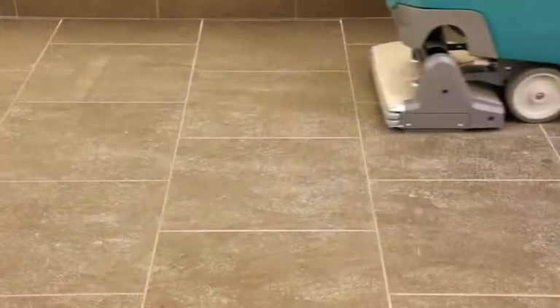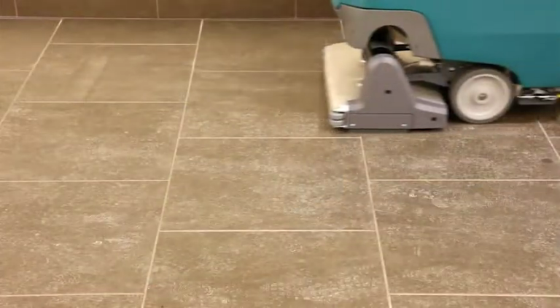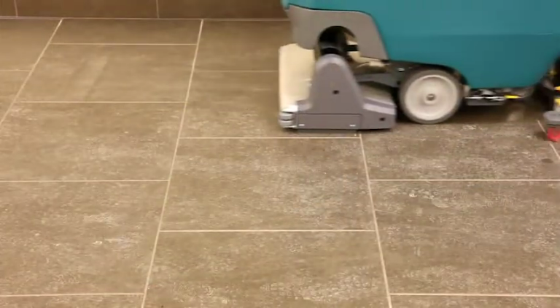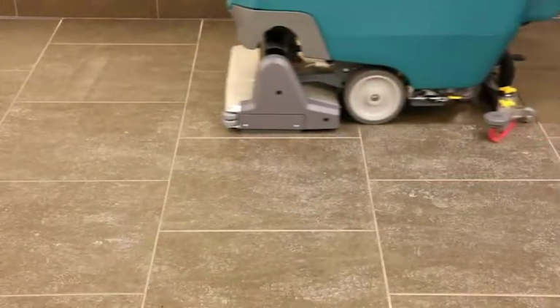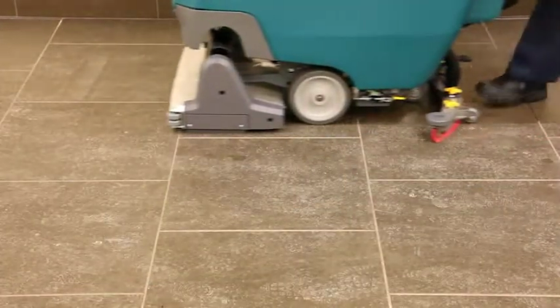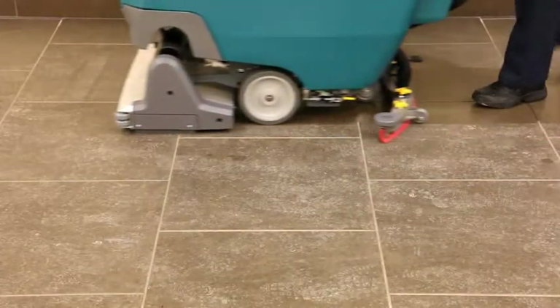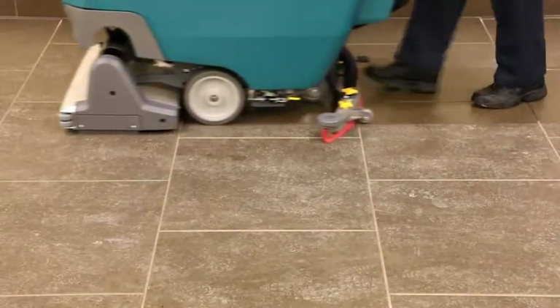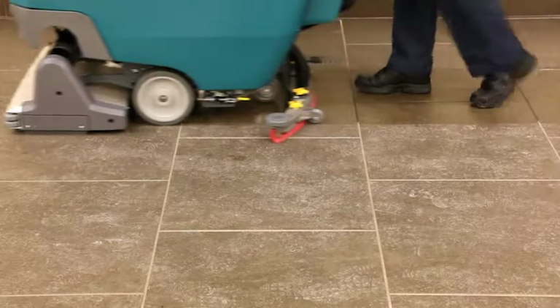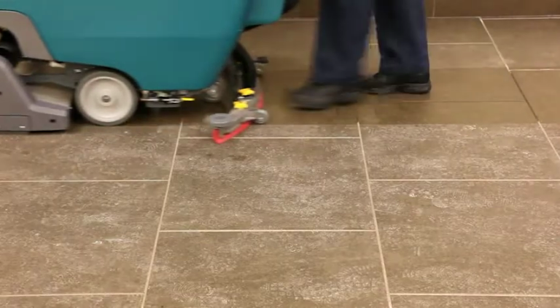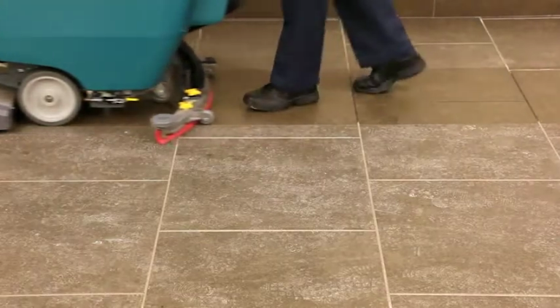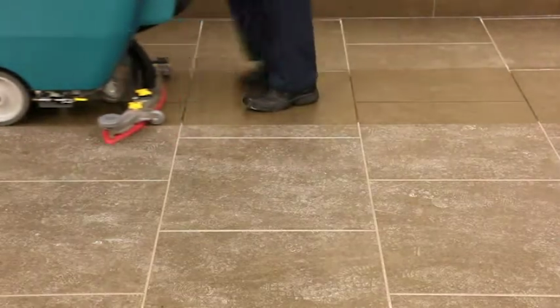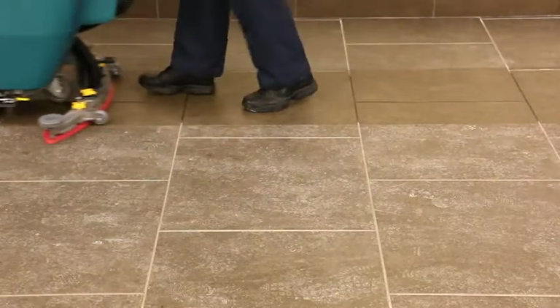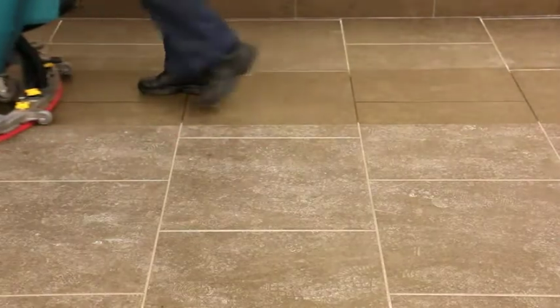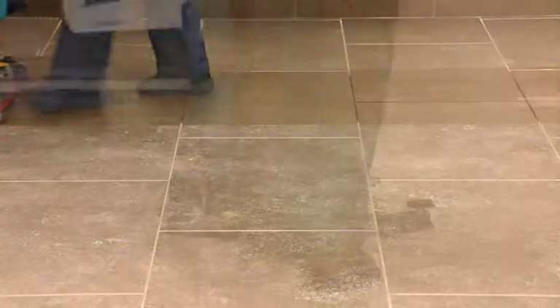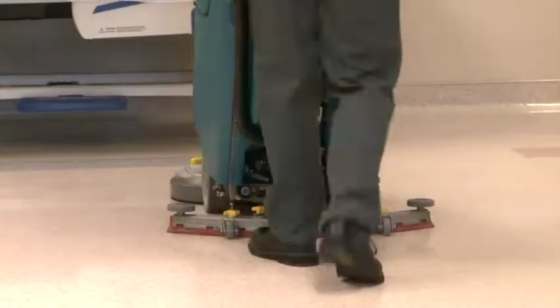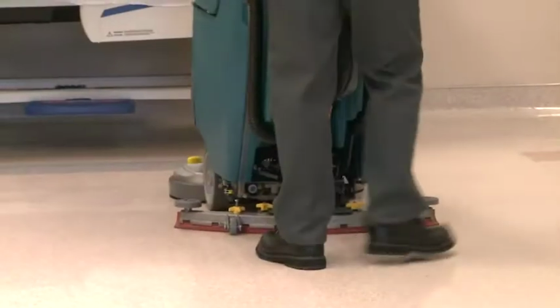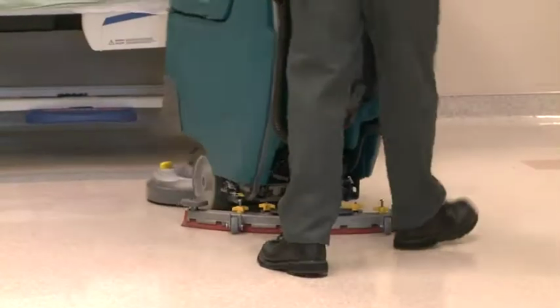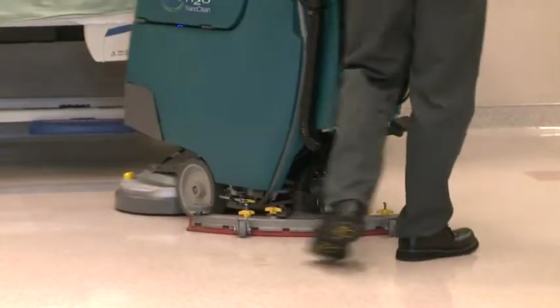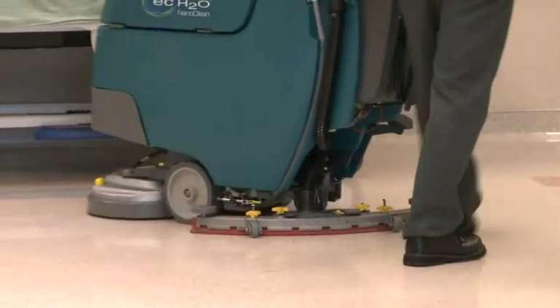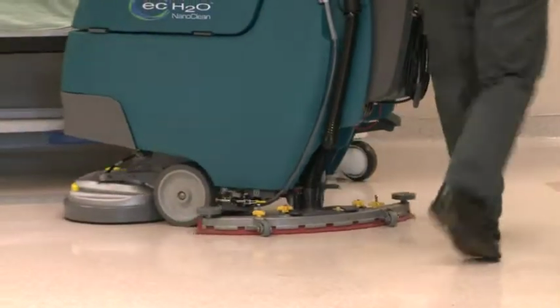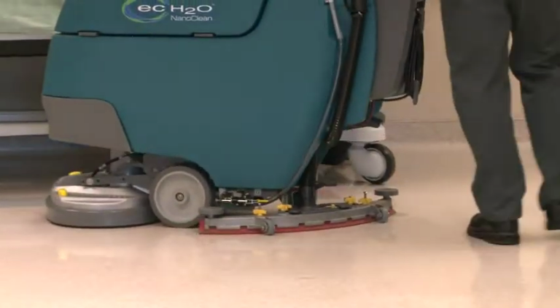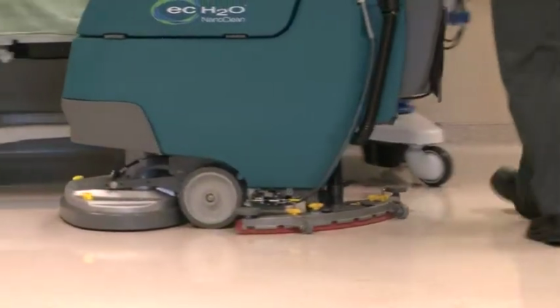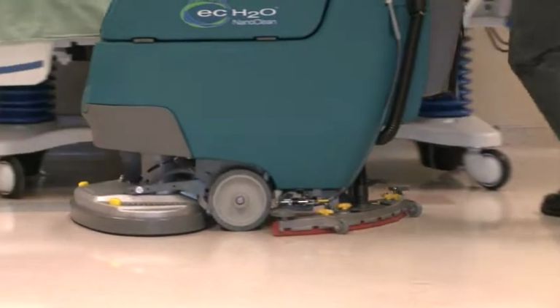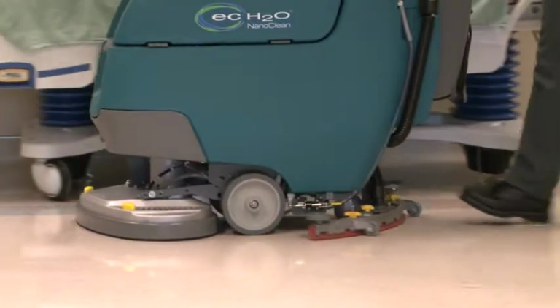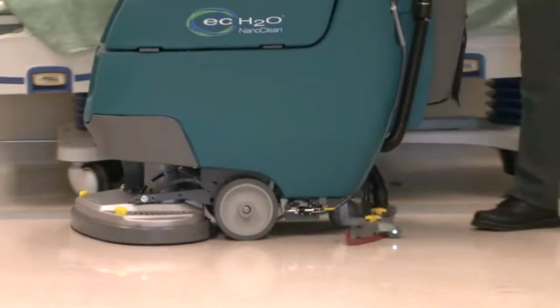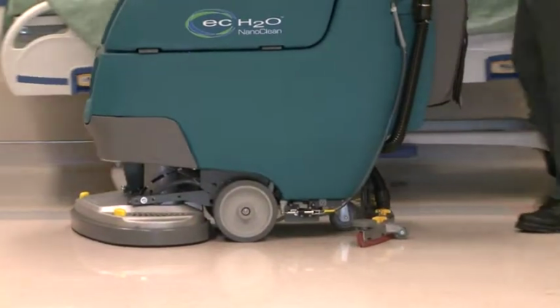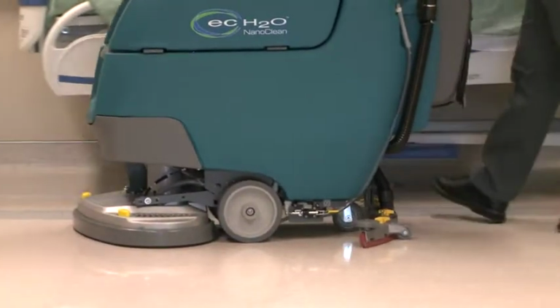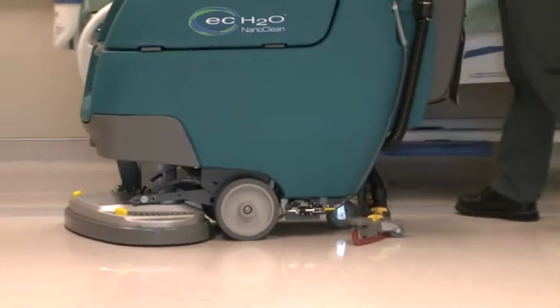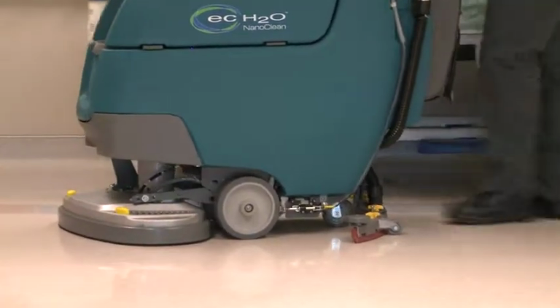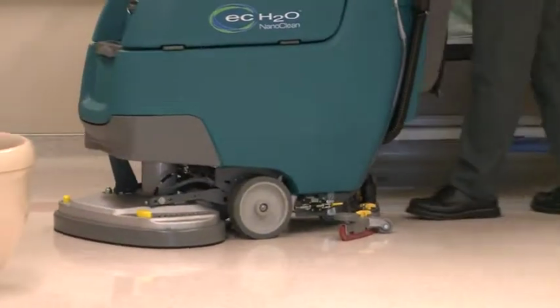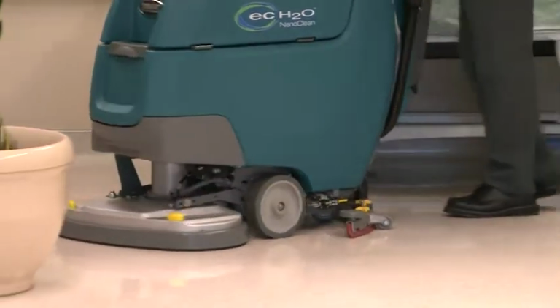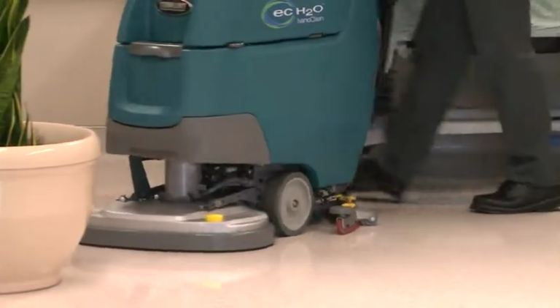Optimized down pressure and RPM helps ensure a clean floor on the first pass. A powerful vac motor and Tennant True Linotec squeegee blades reduce the need for secondary drying.